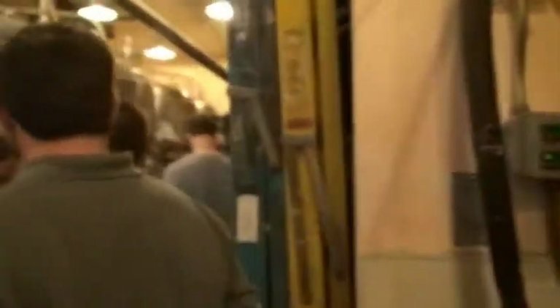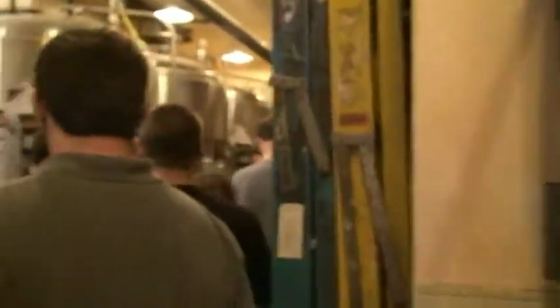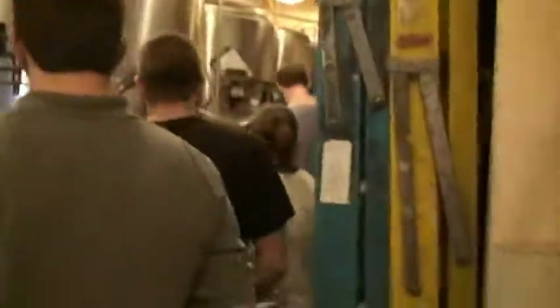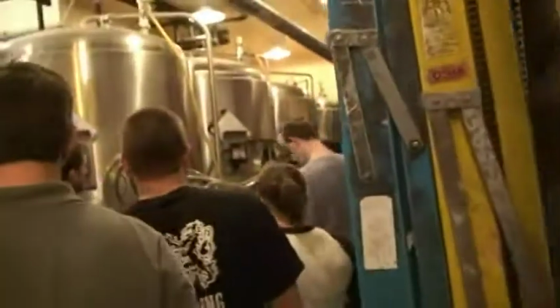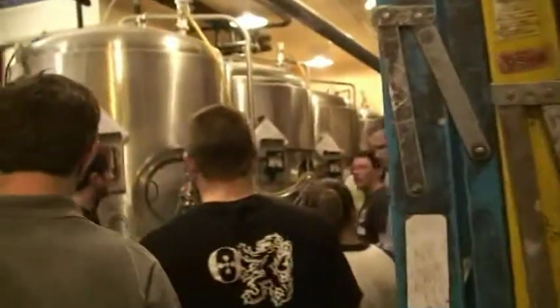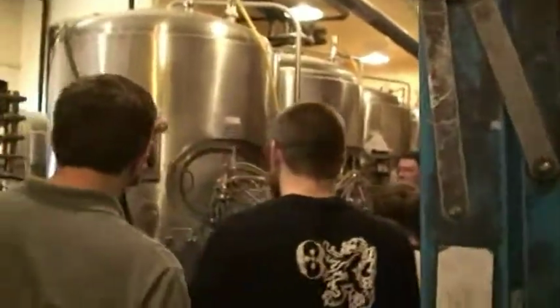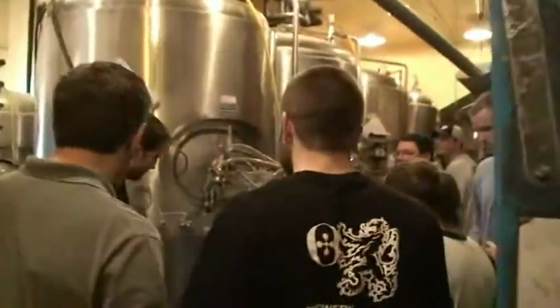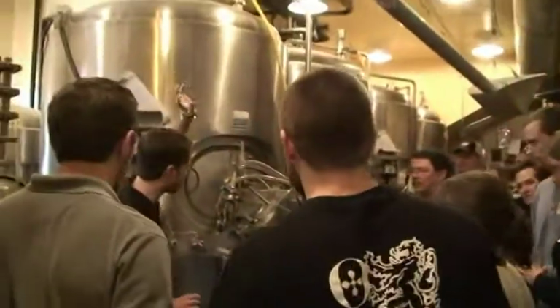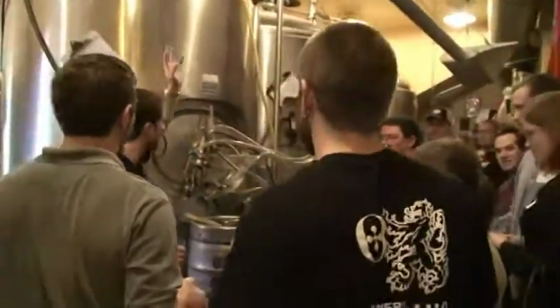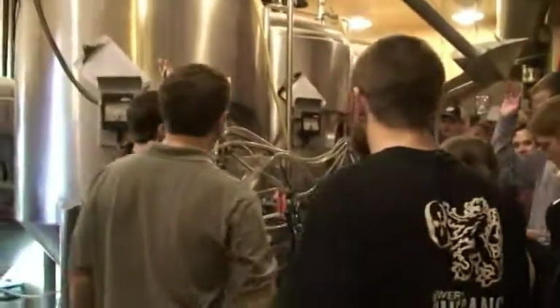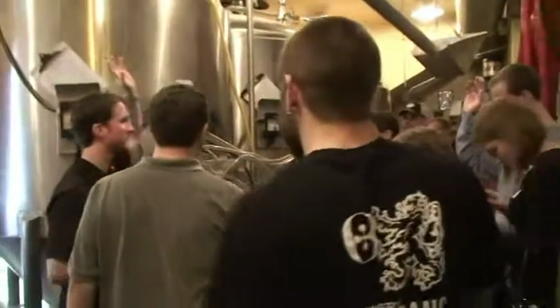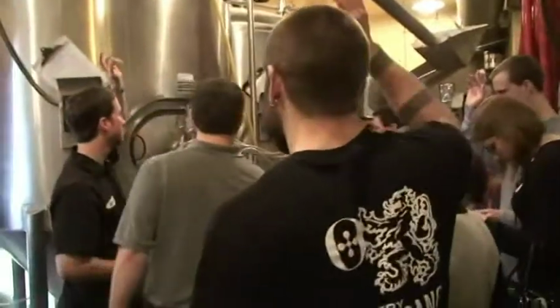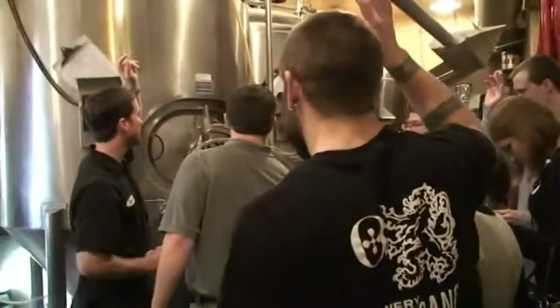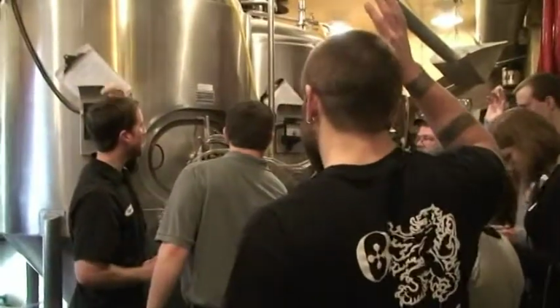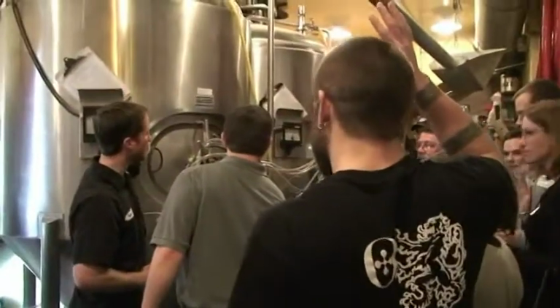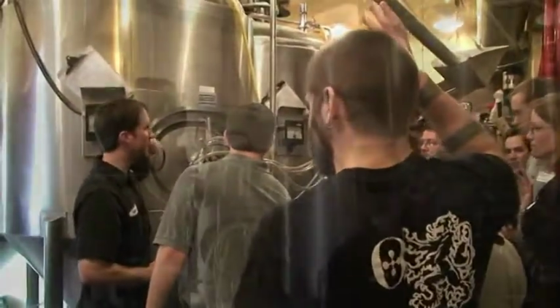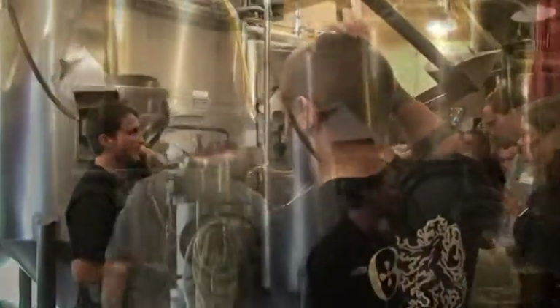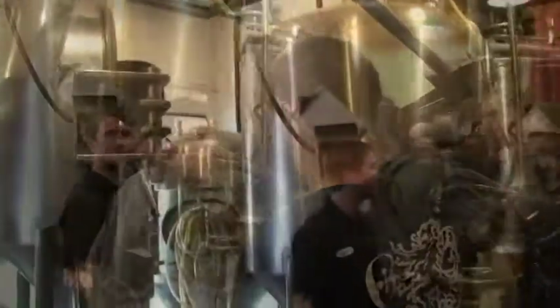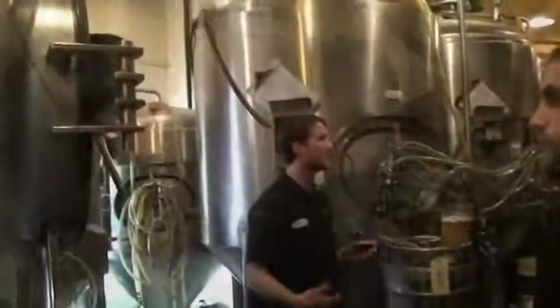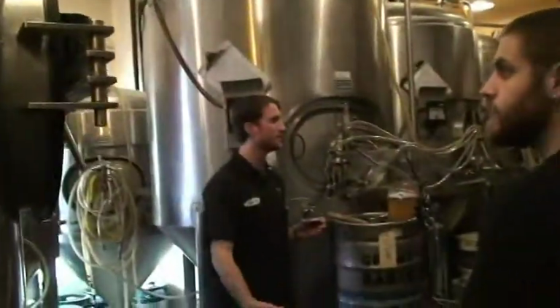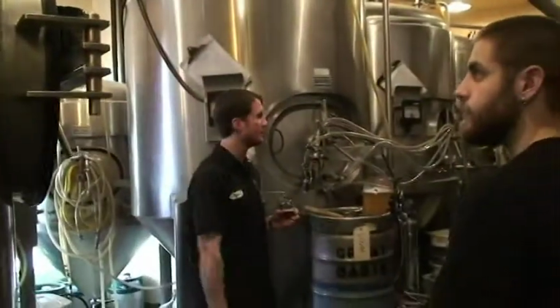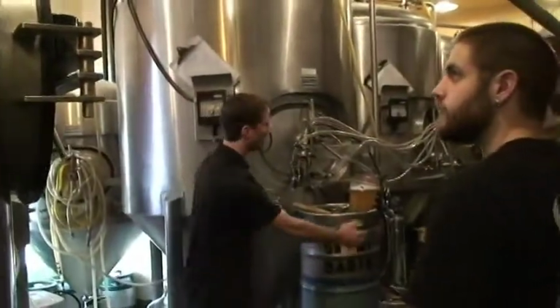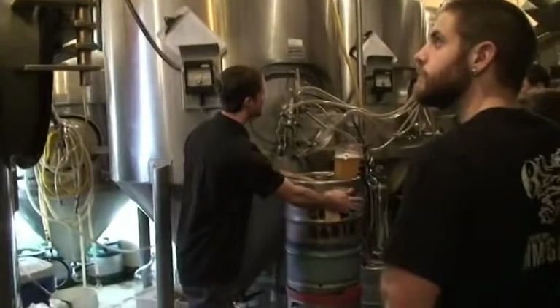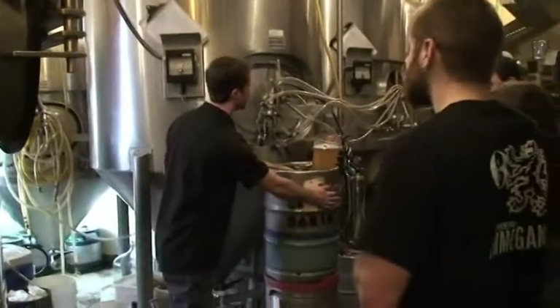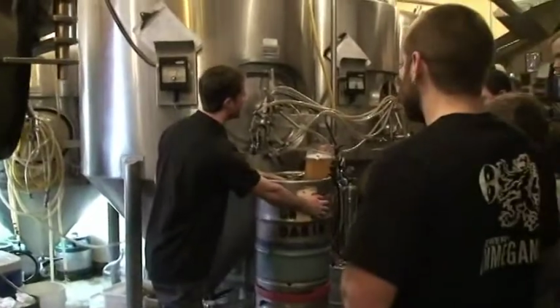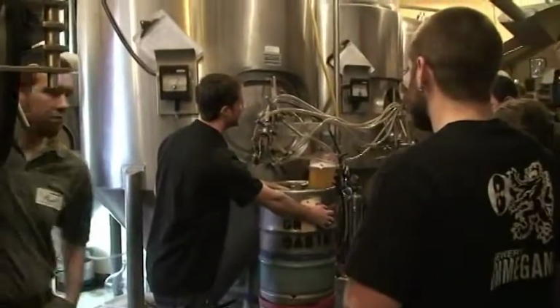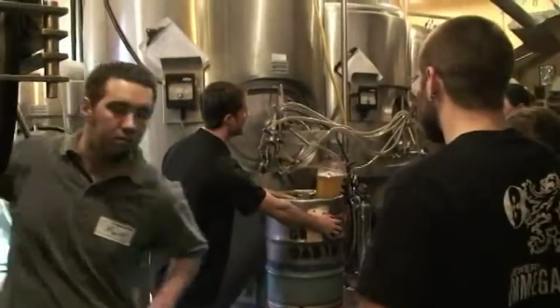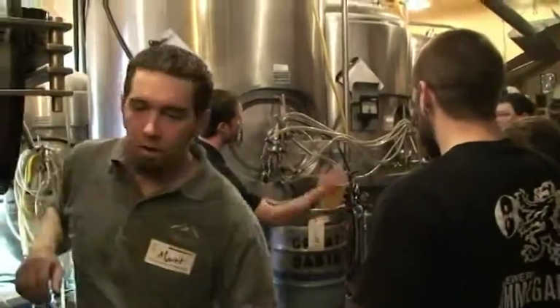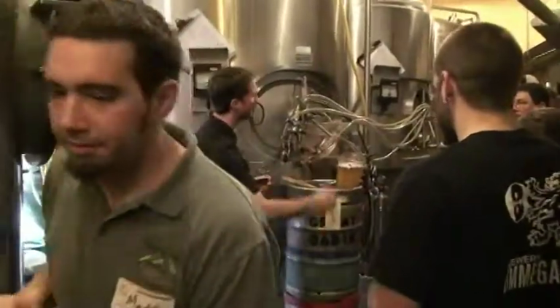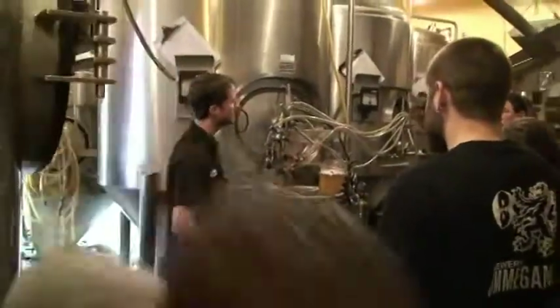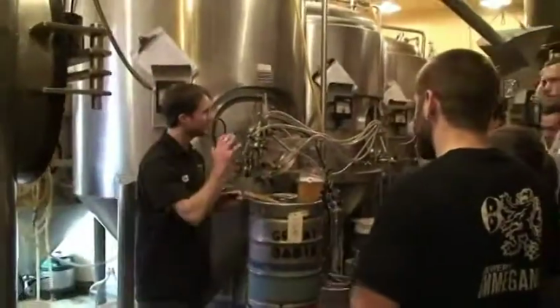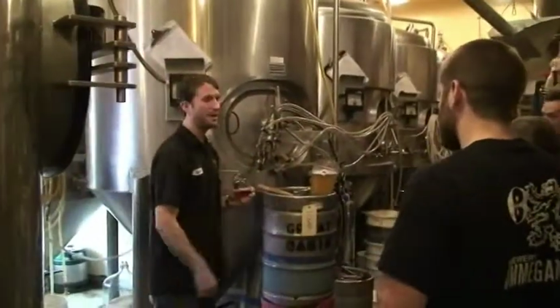So how many of you guys have toured a professional or commercial brewing company before? You might recognize — are you familiar with the Barreler's Pair? One barrel, two tanks, 250-gallon tanks, so it's about 30 gallons give or take.